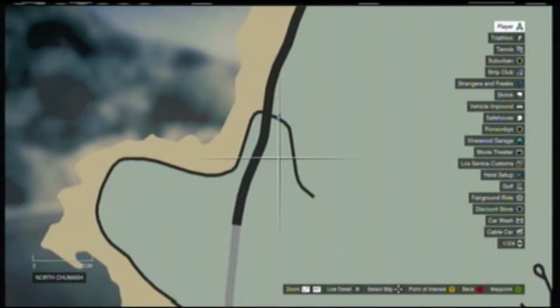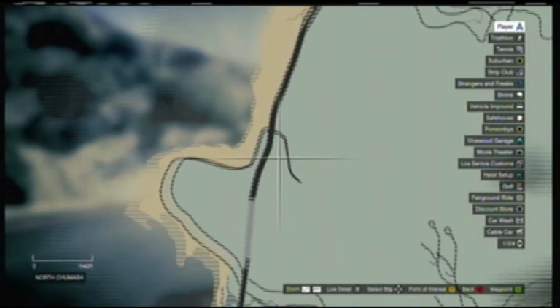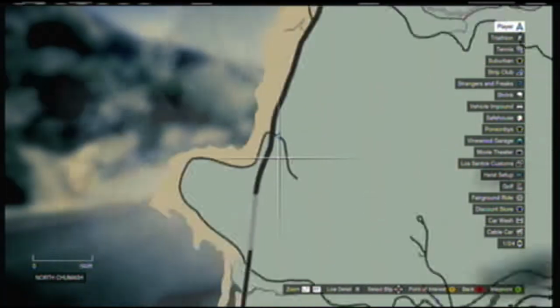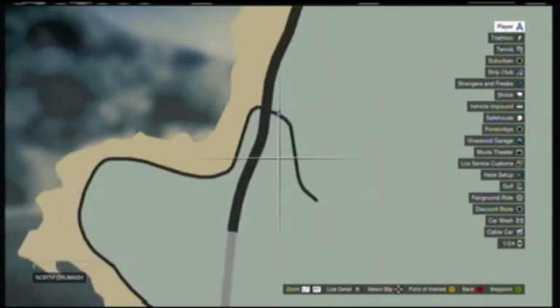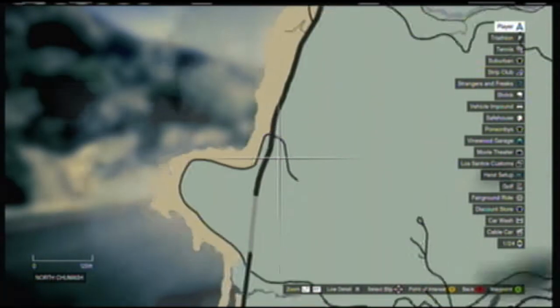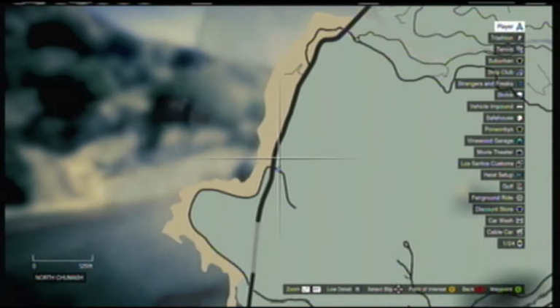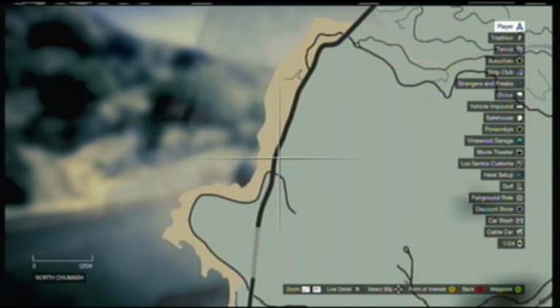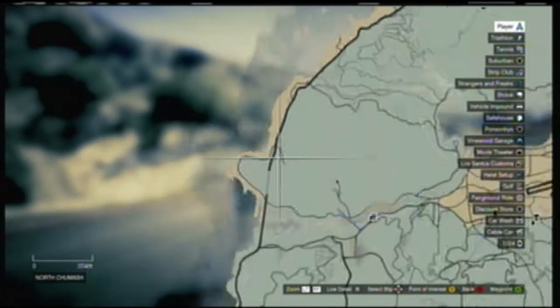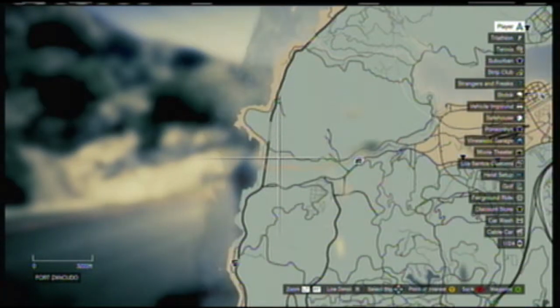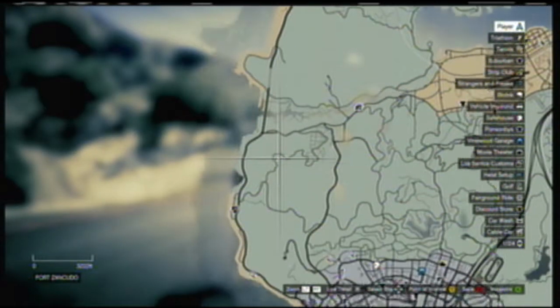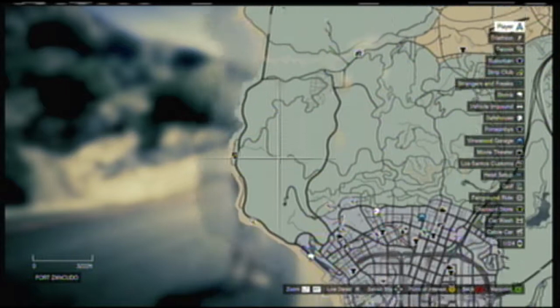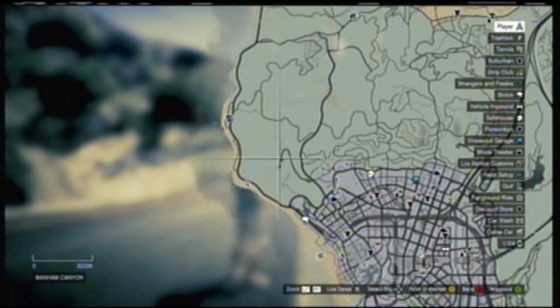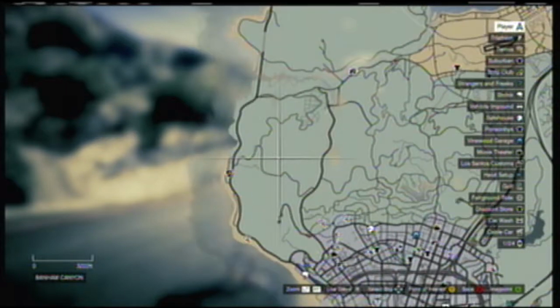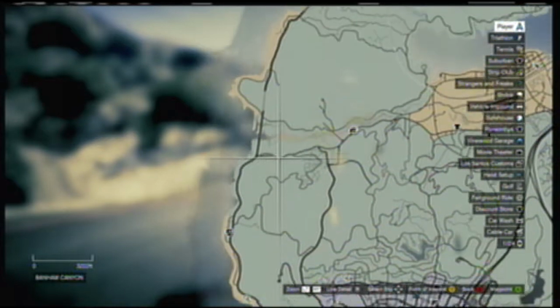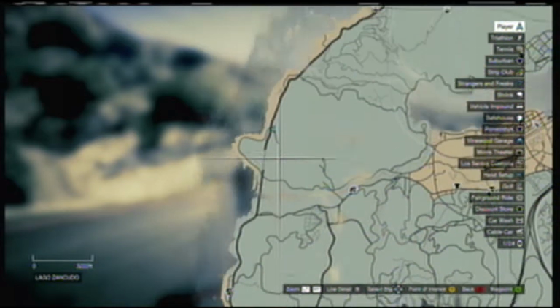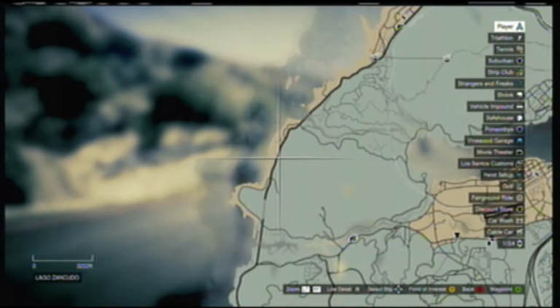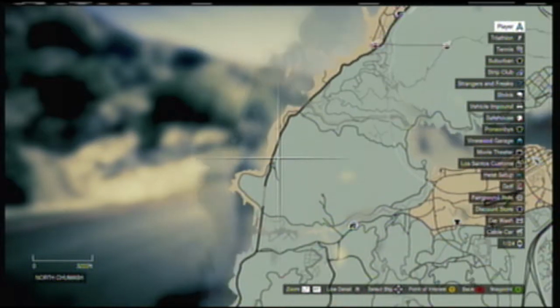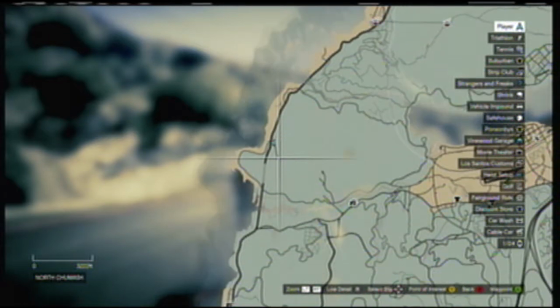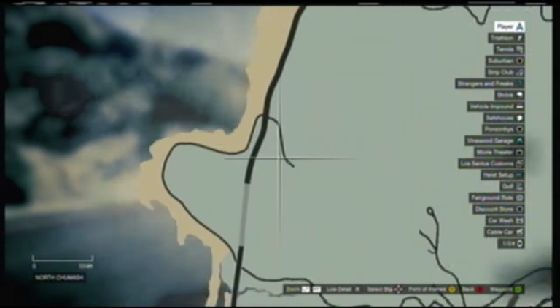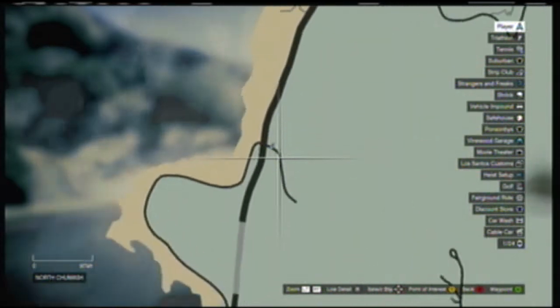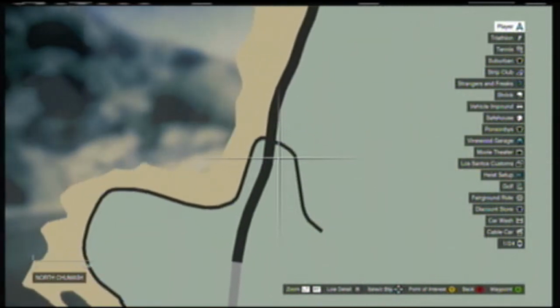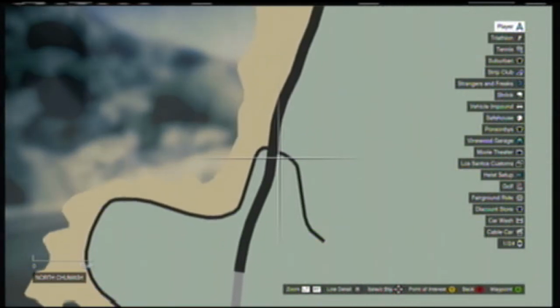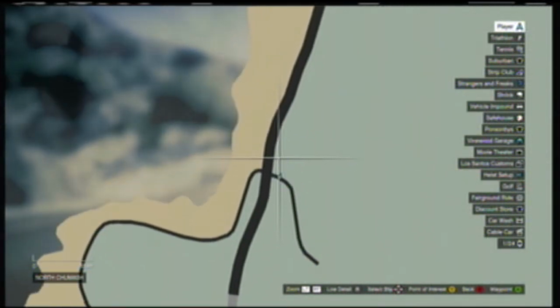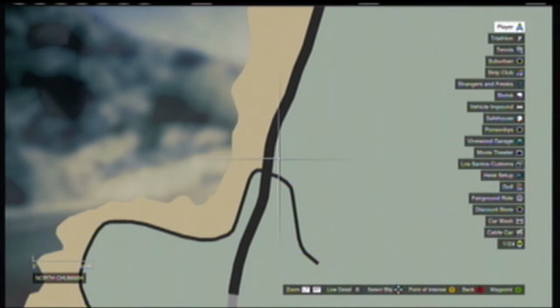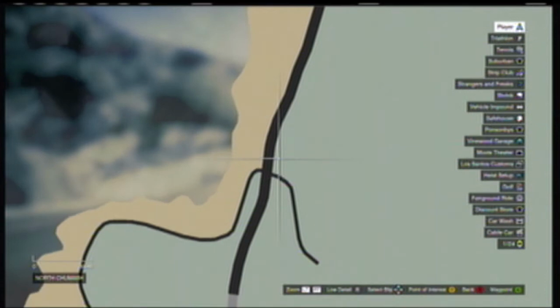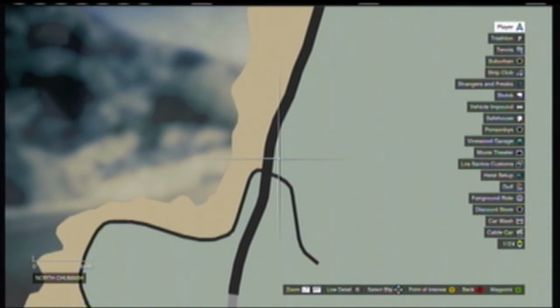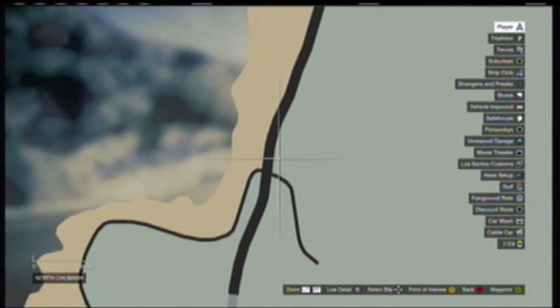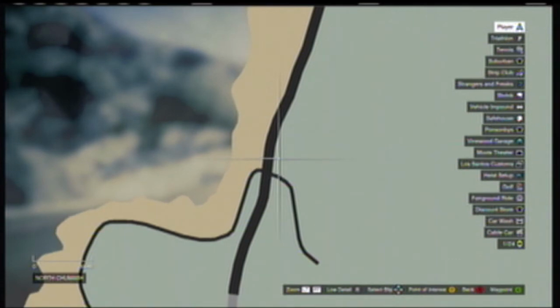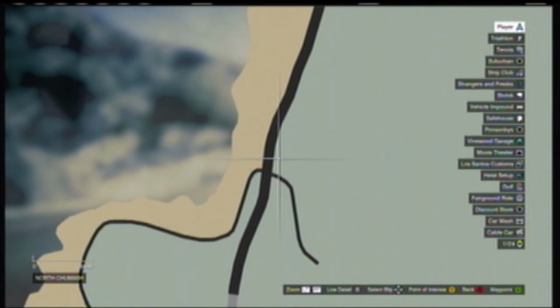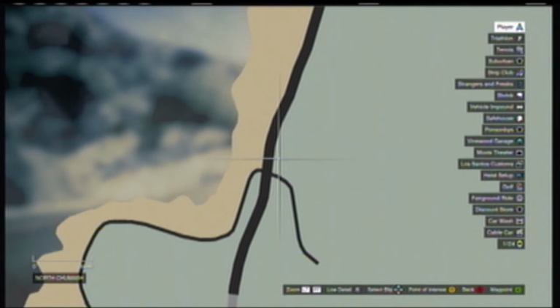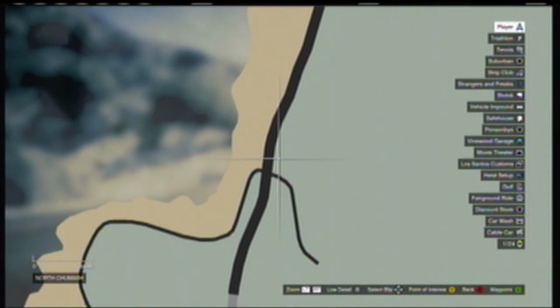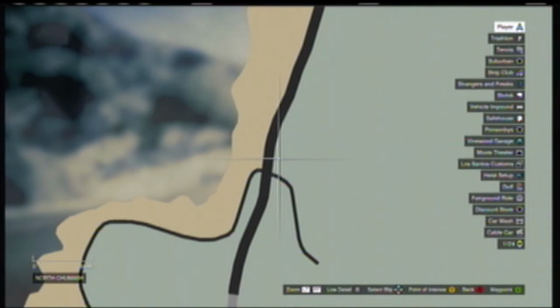So where you have to go to get this jet — it's on the left hand side of the map right by a beach, right up north. You'll see the hump and there's a little road right there that takes you into the military base.